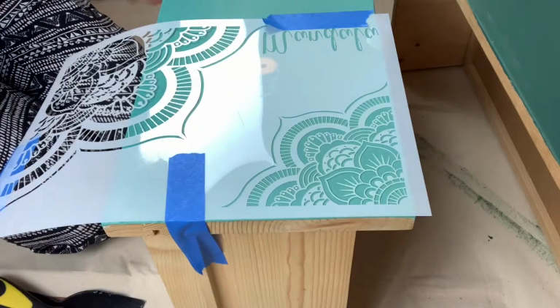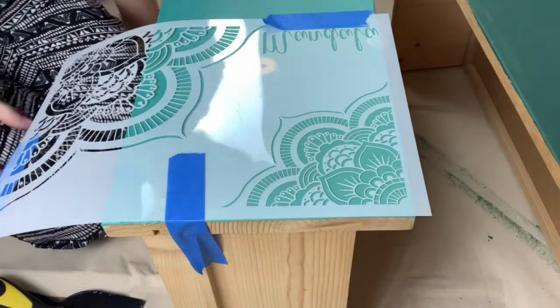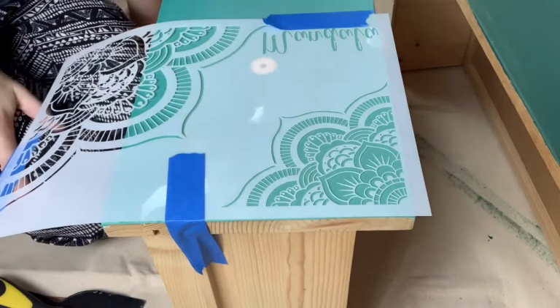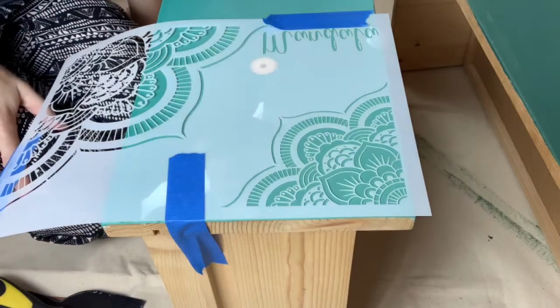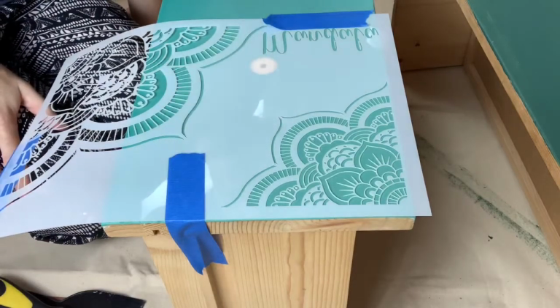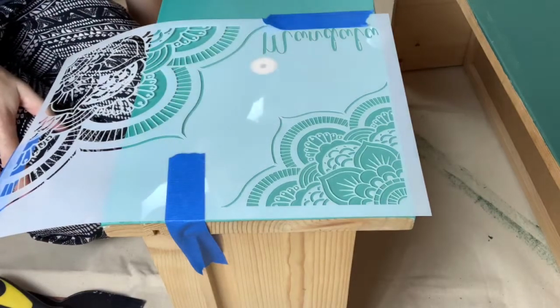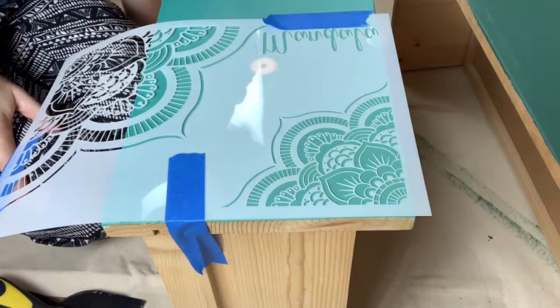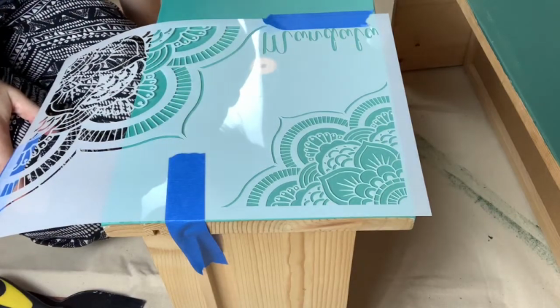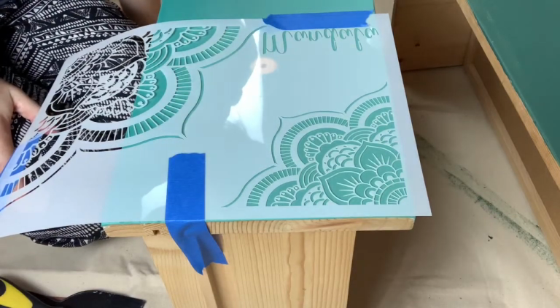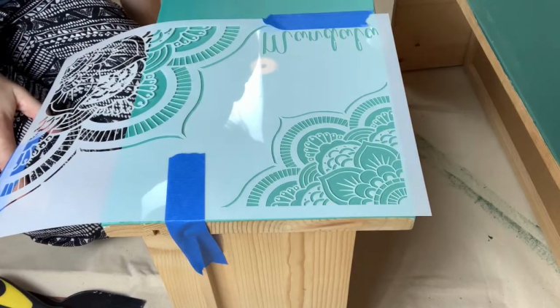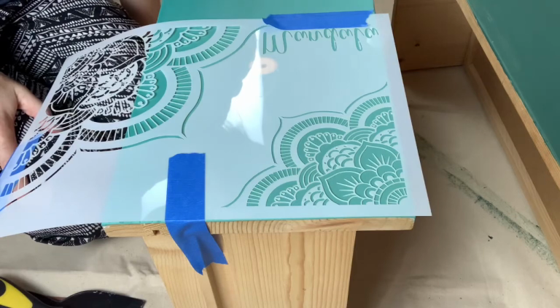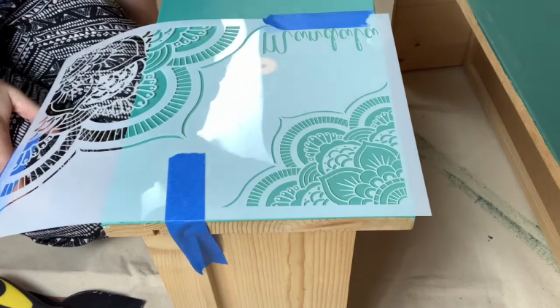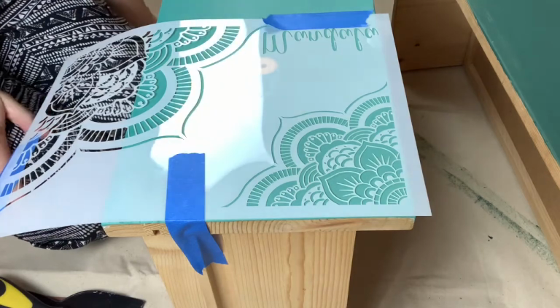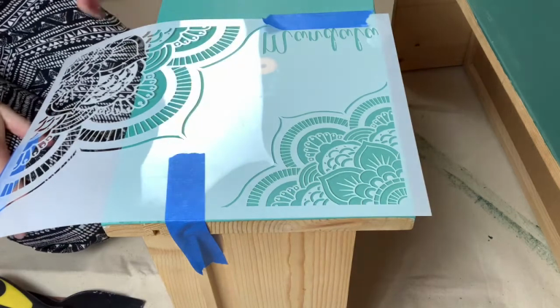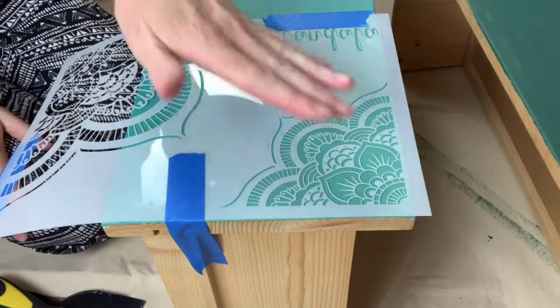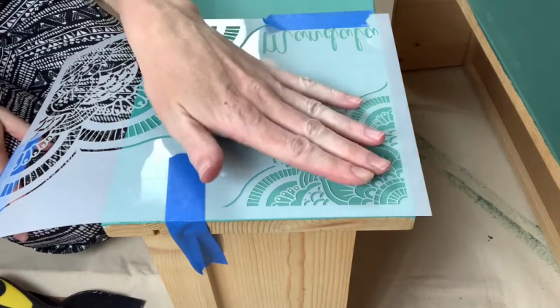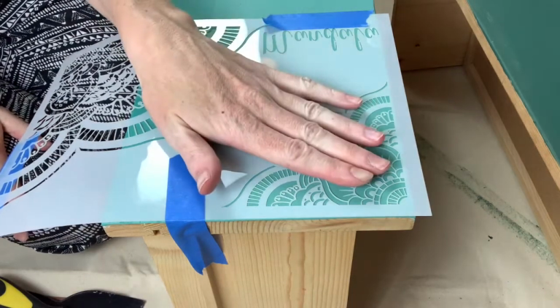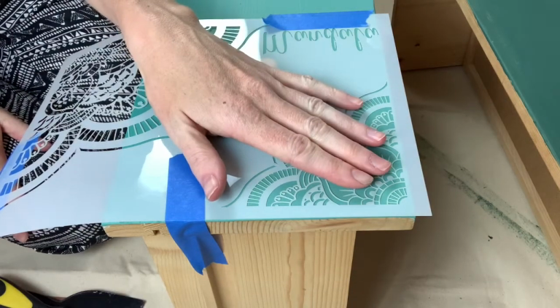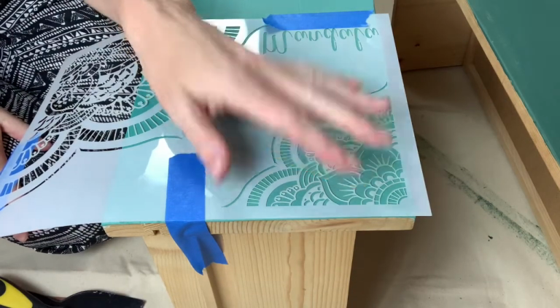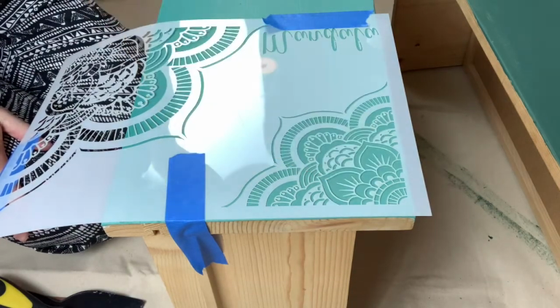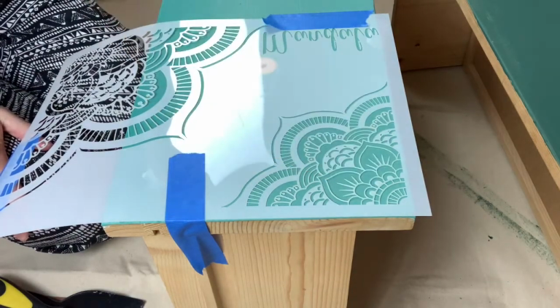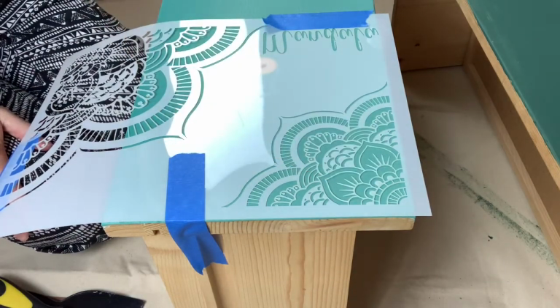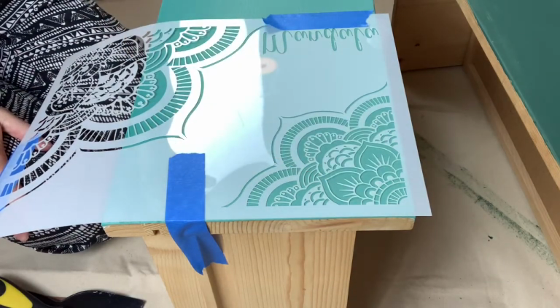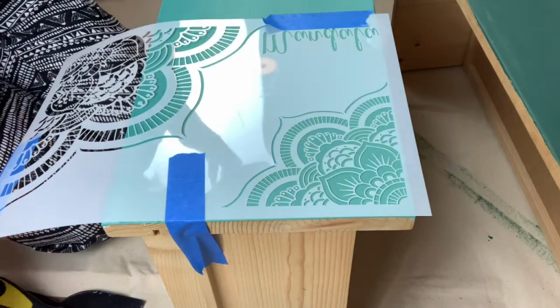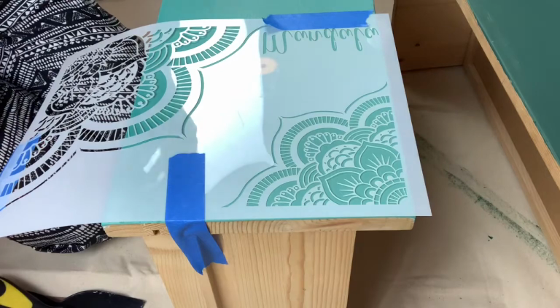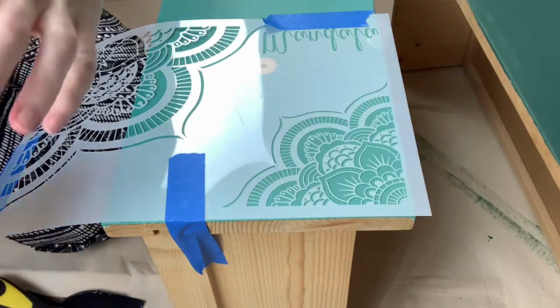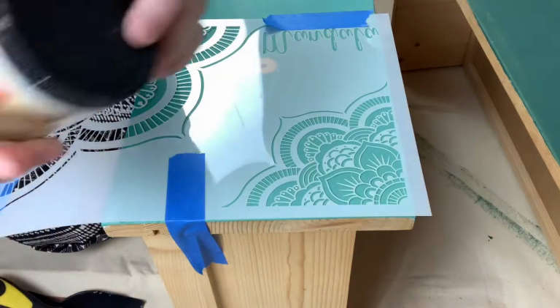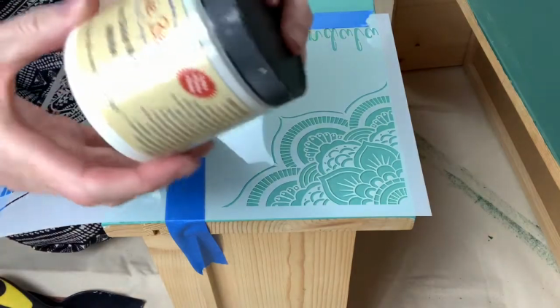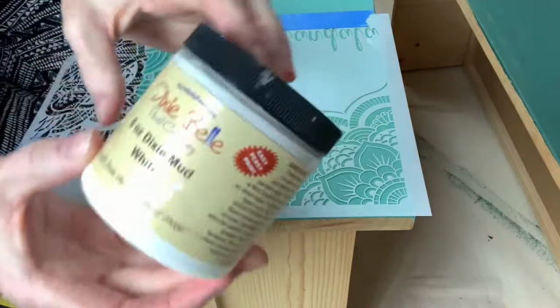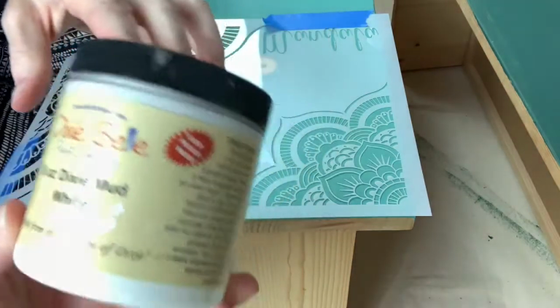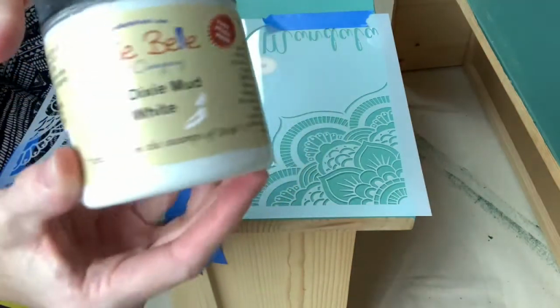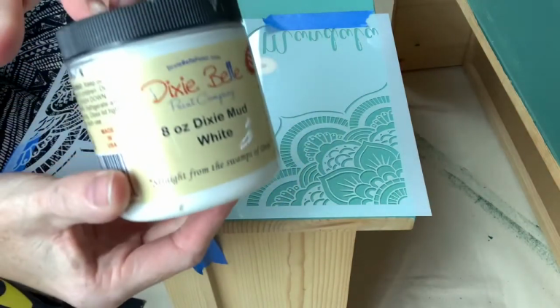All right, hey guys, it's Amanda from Vintage Junk to Funk. I'm going to show you how to put stencils on my piece of furniture using Dixie Belle mud.